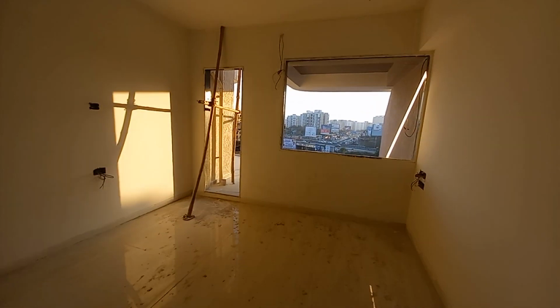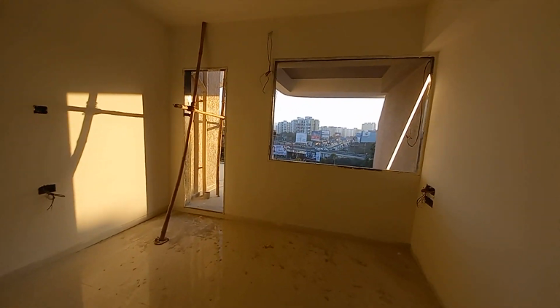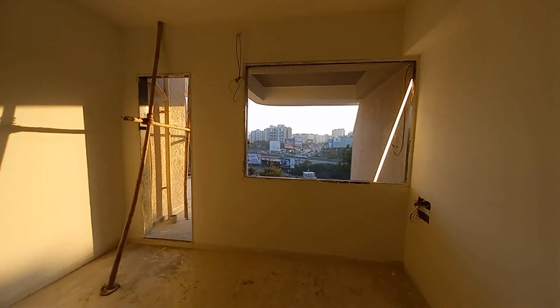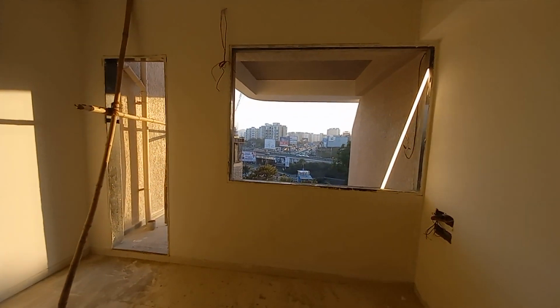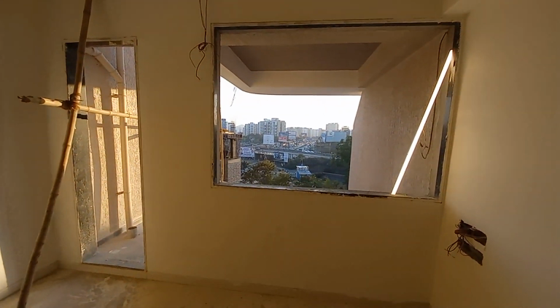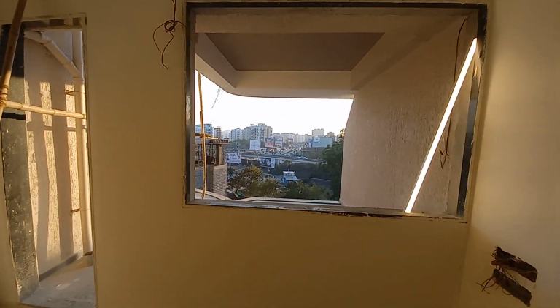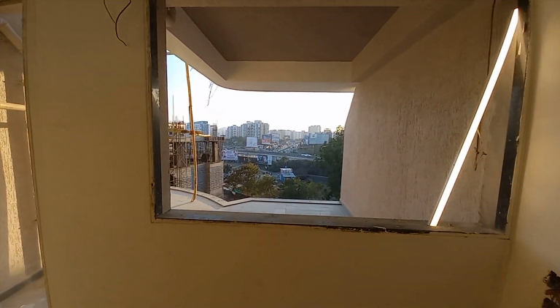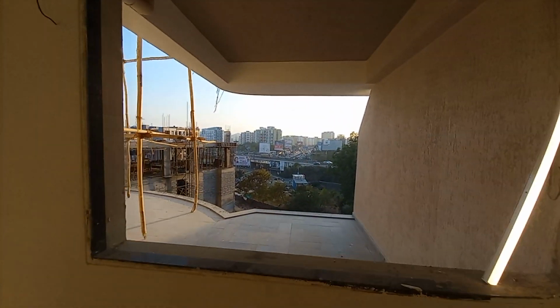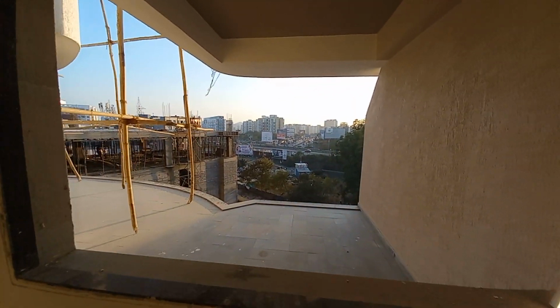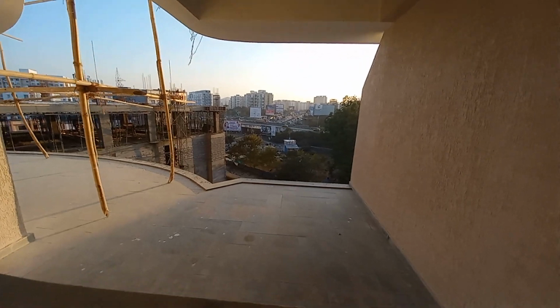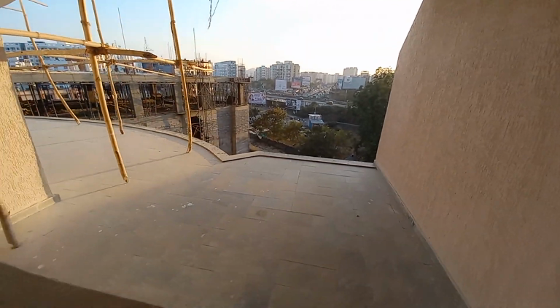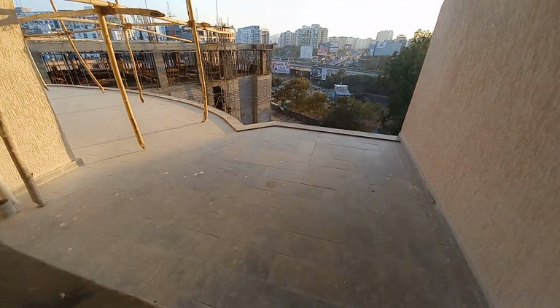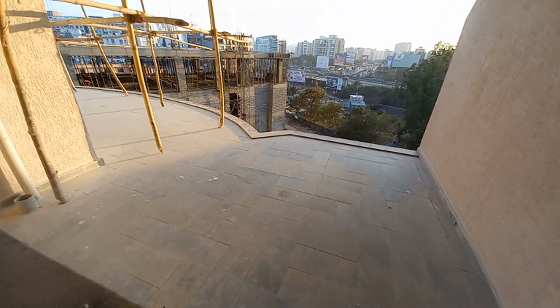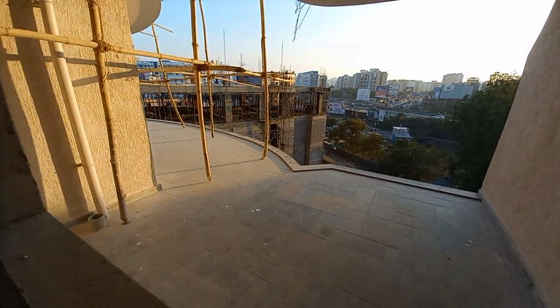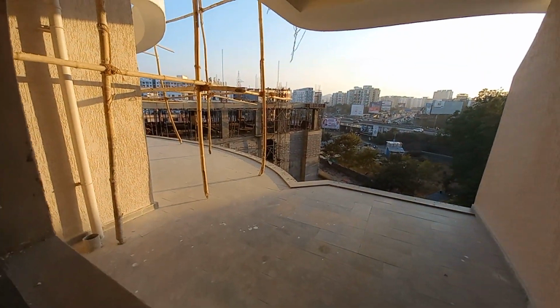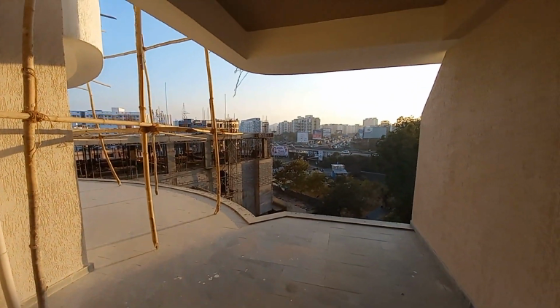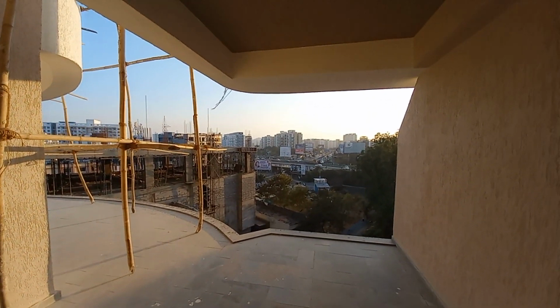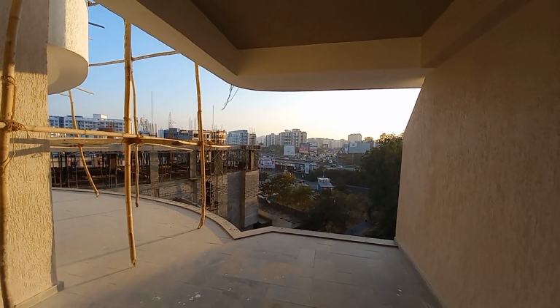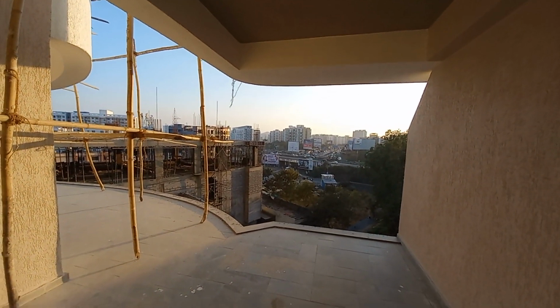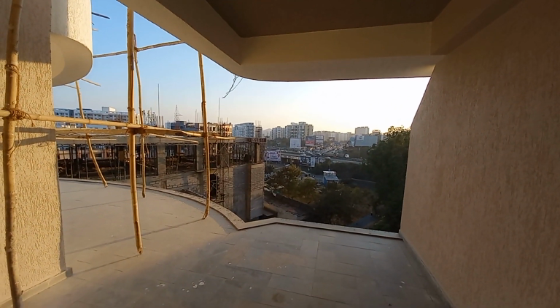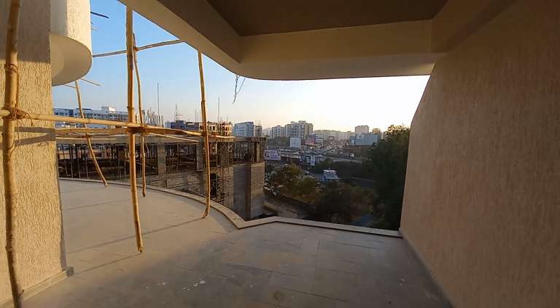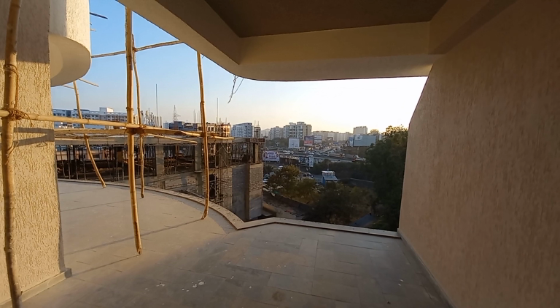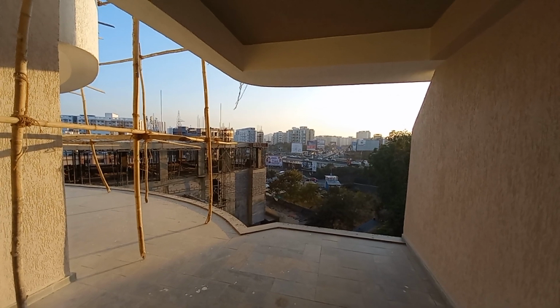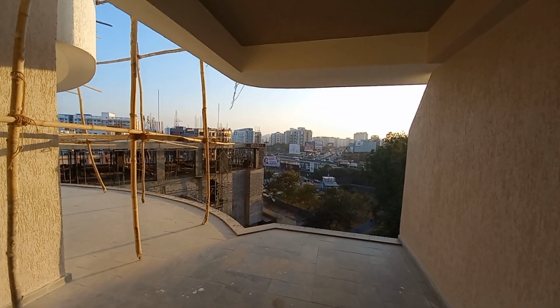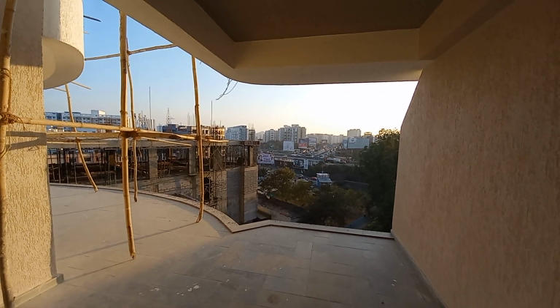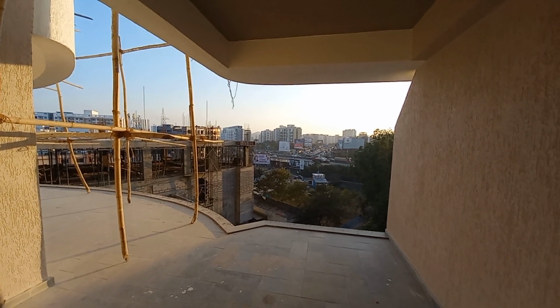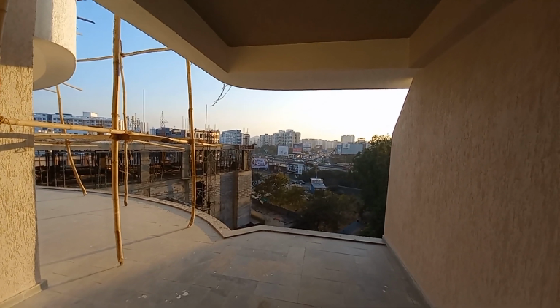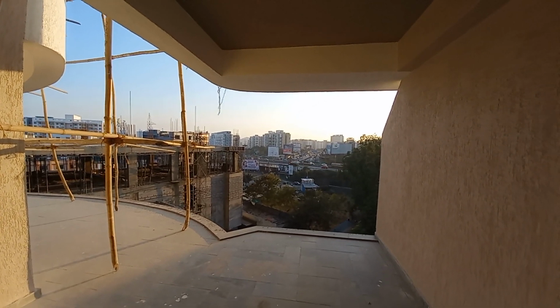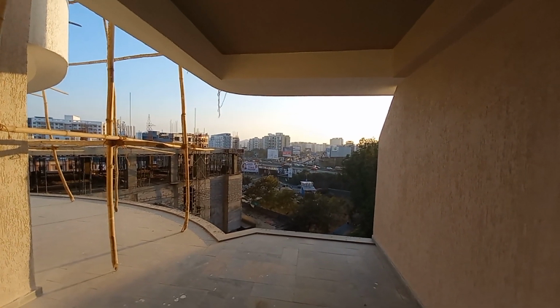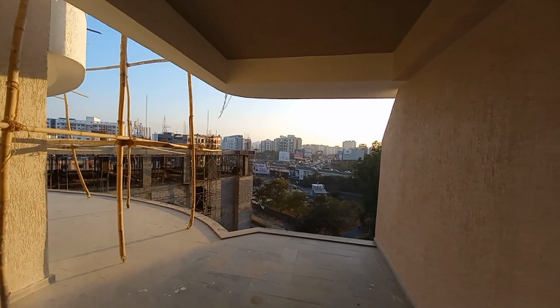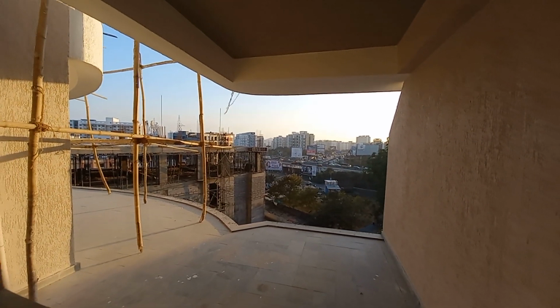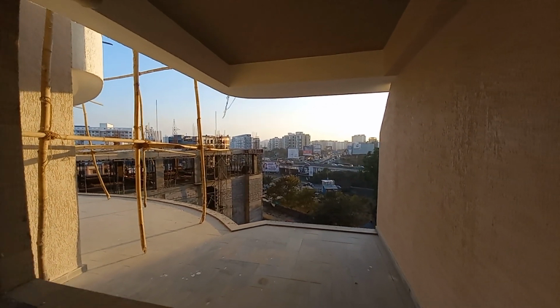This side is the big size window space. Outside, this is the balcony space. And here you can clearly see the Vomkart shop — this is on the main road. Ultra luxurious project.